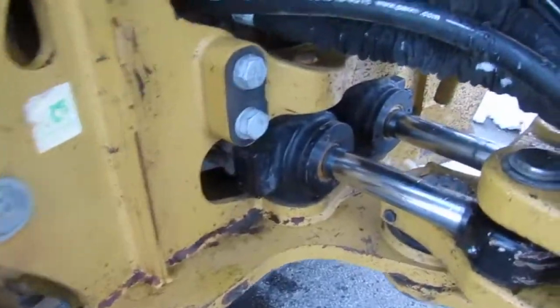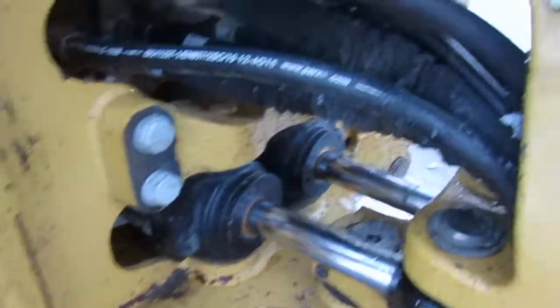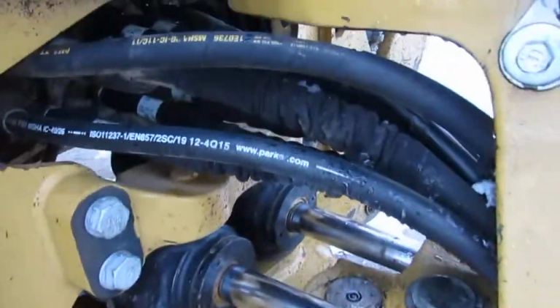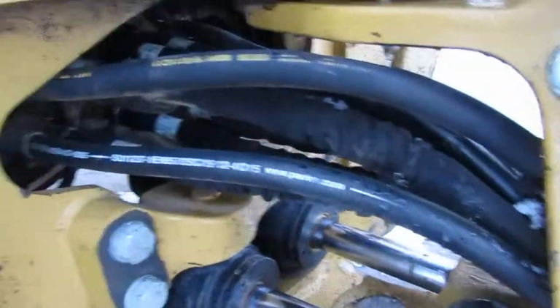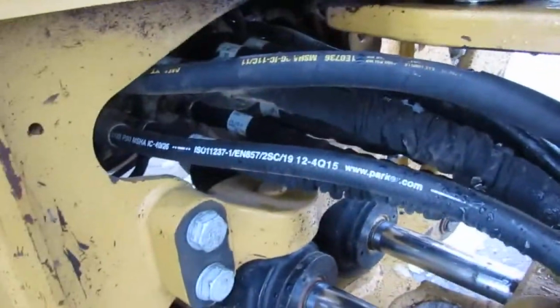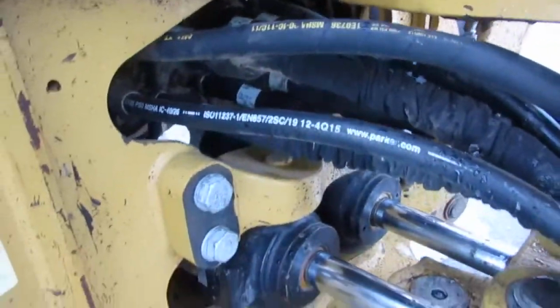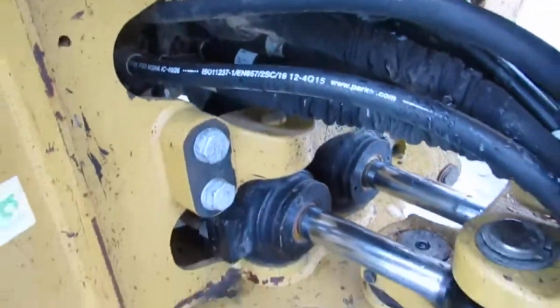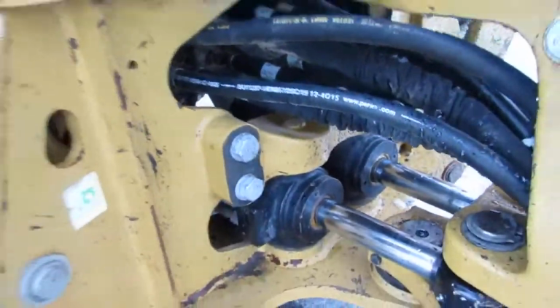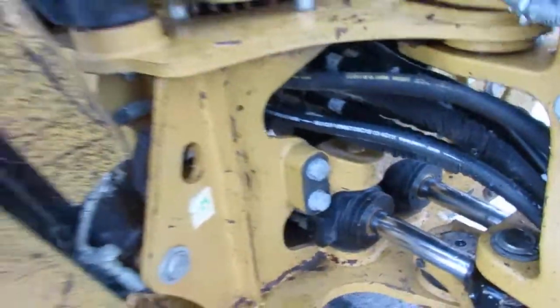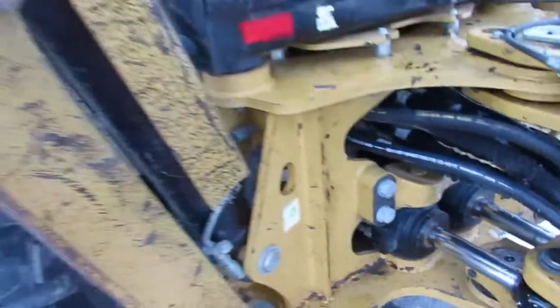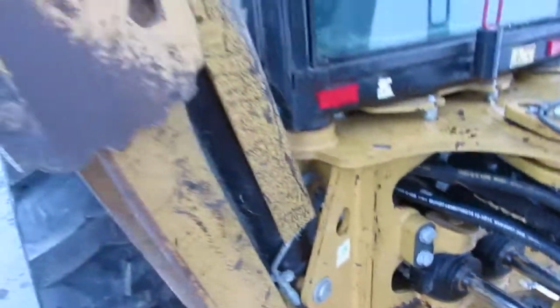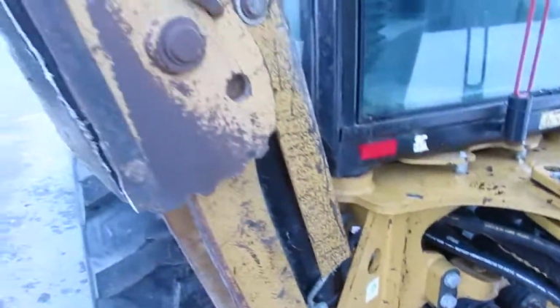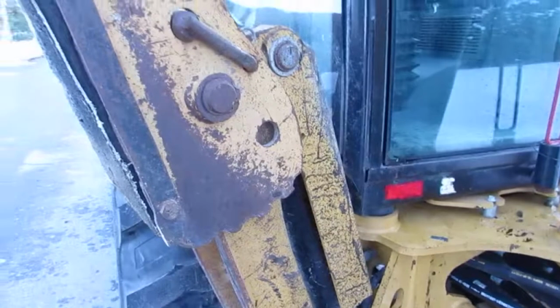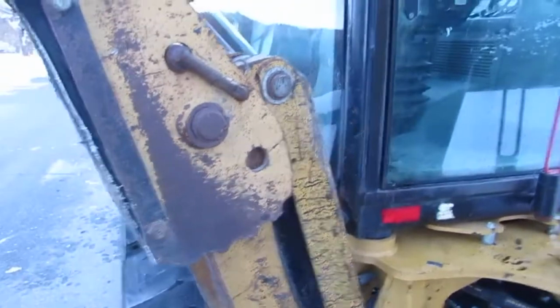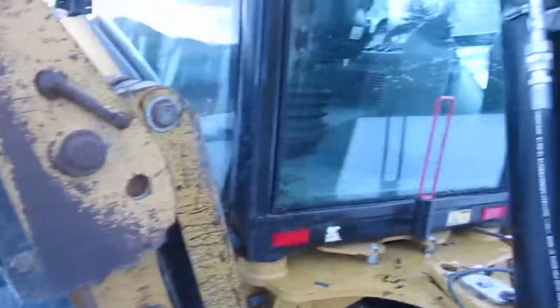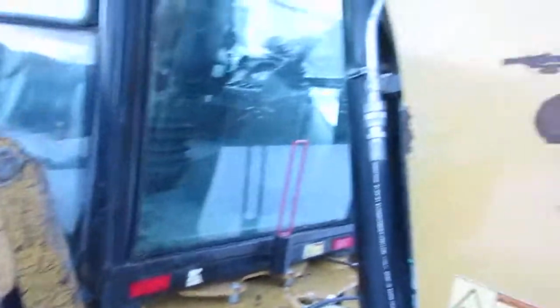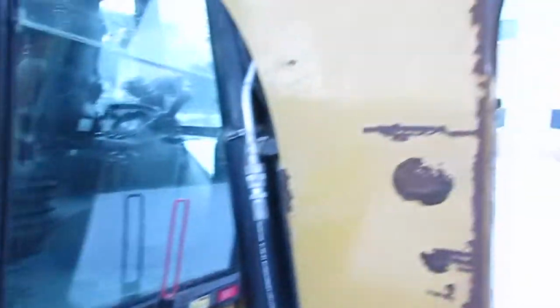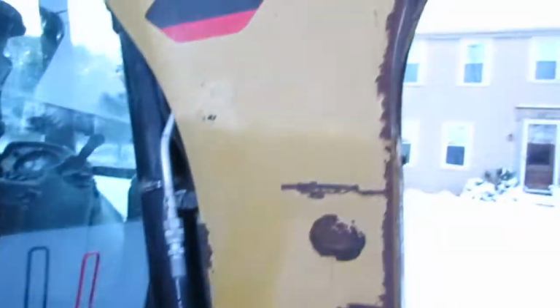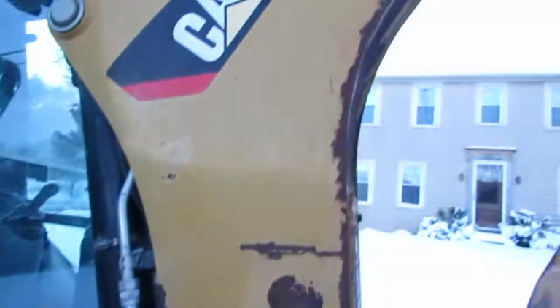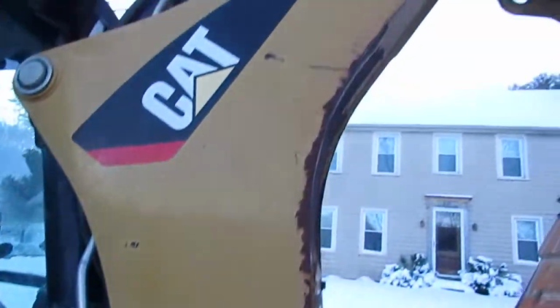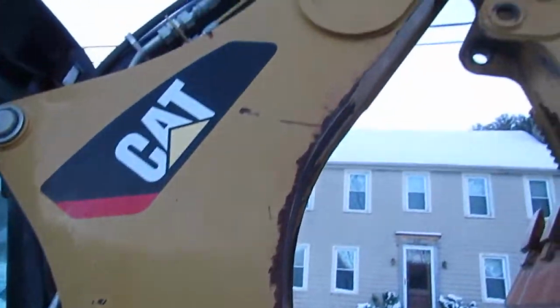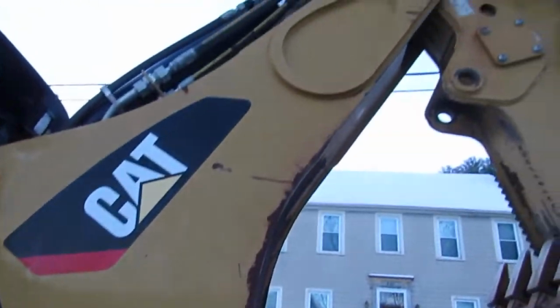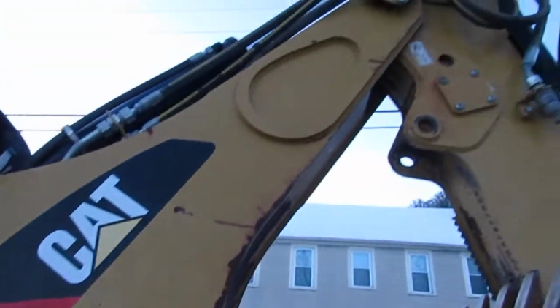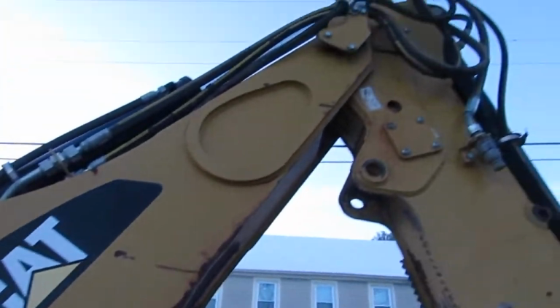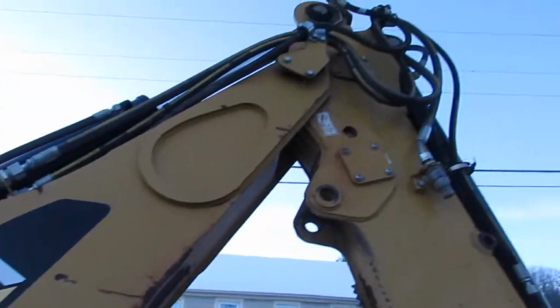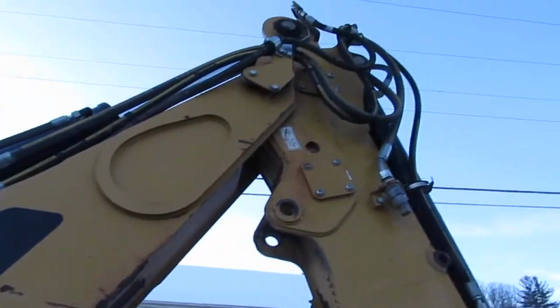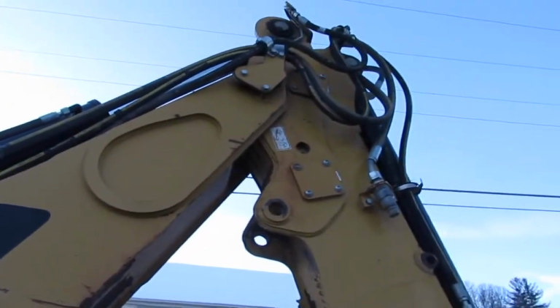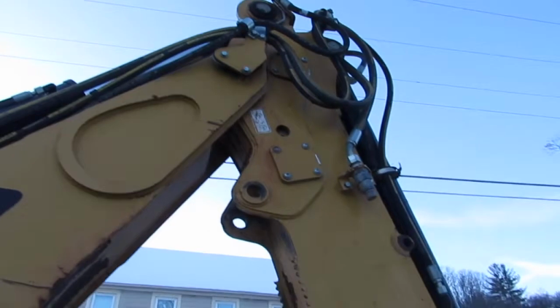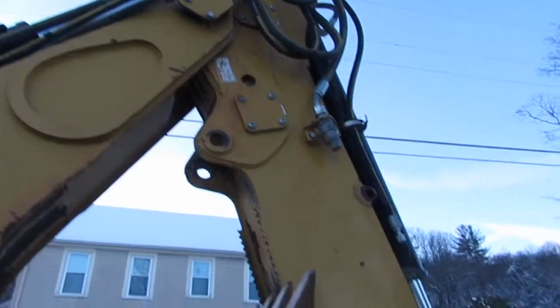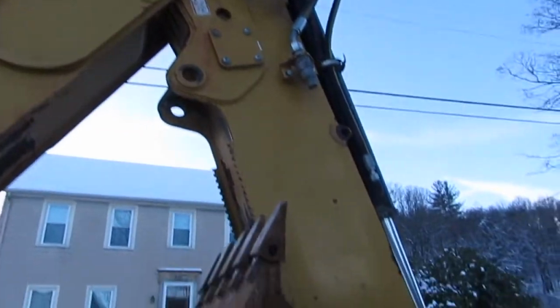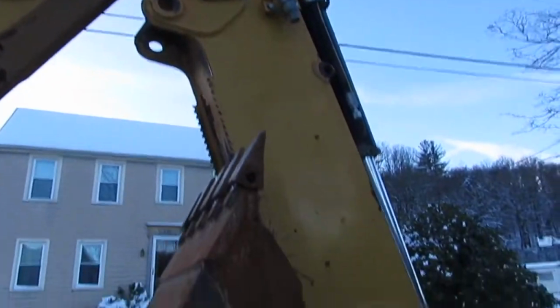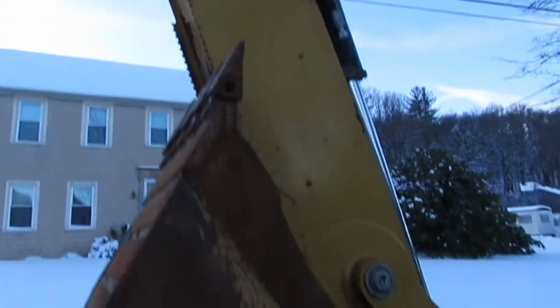All your hoses are in great shape, there are no leaks. This machine starts right up and runs perfect. It's just been serviced — all filters and fluids have been done.